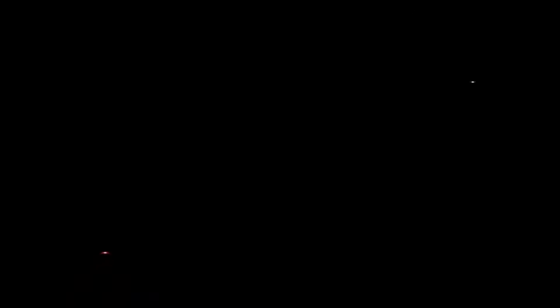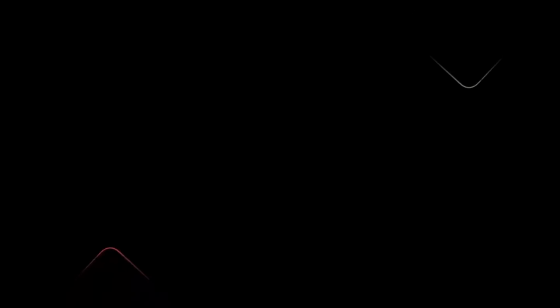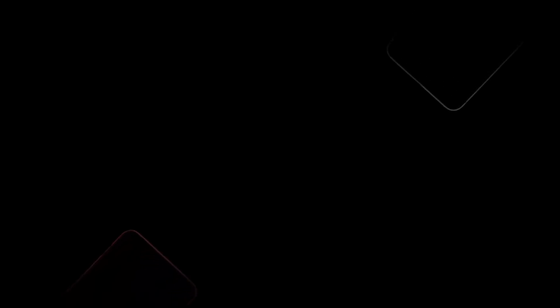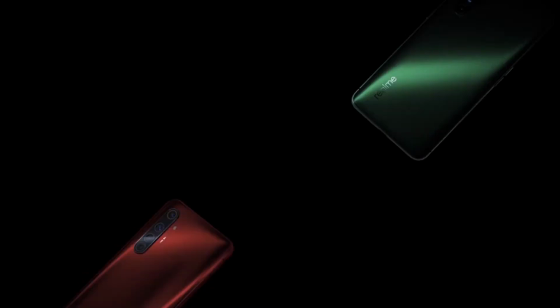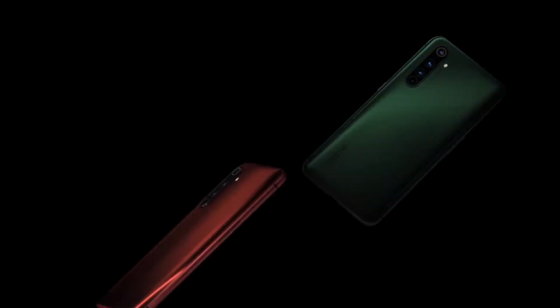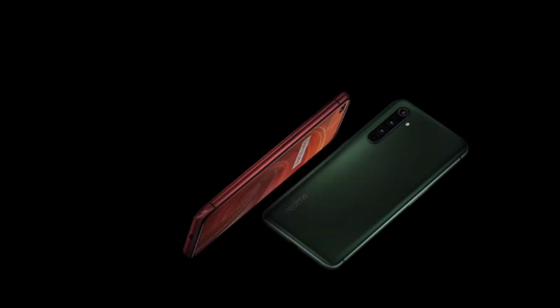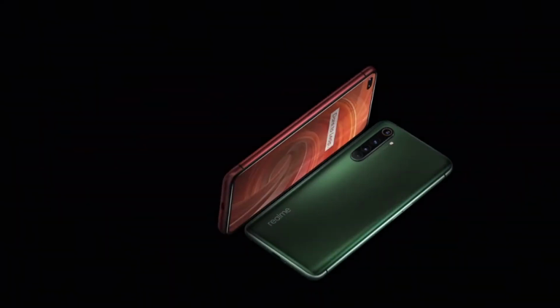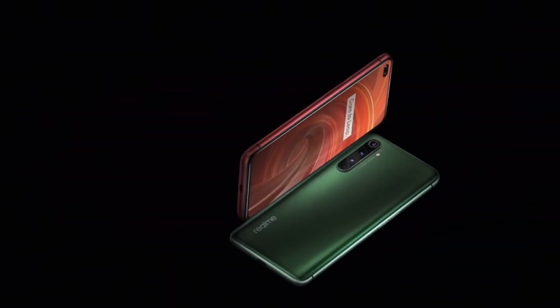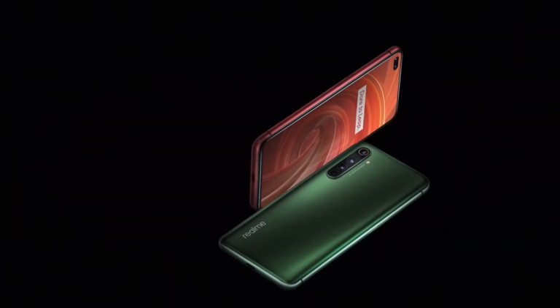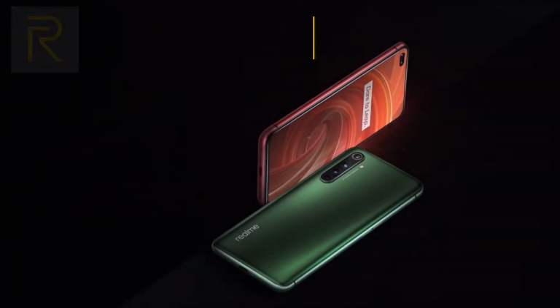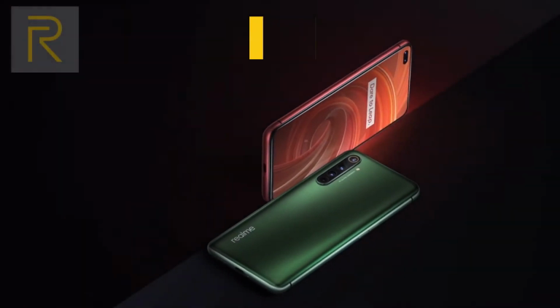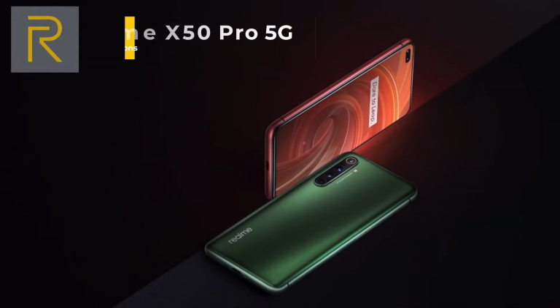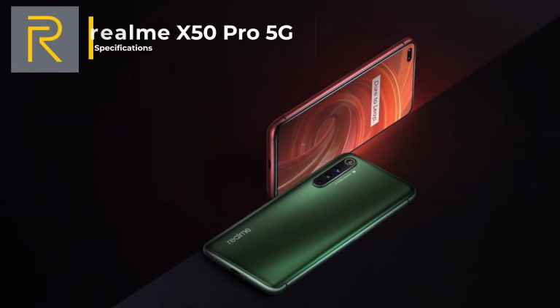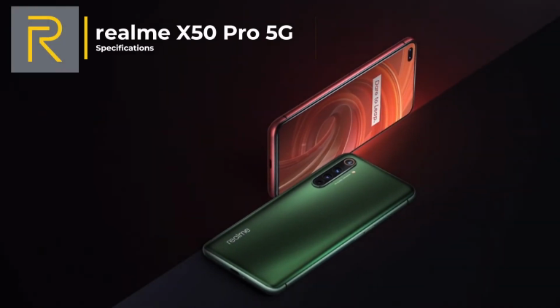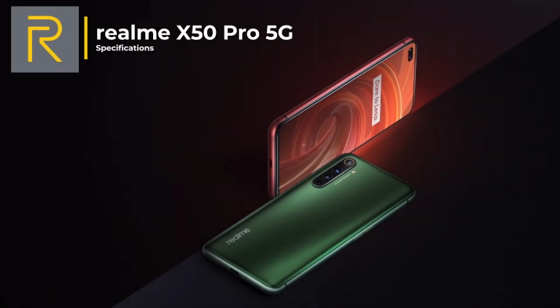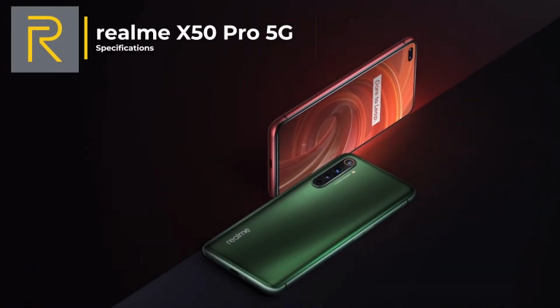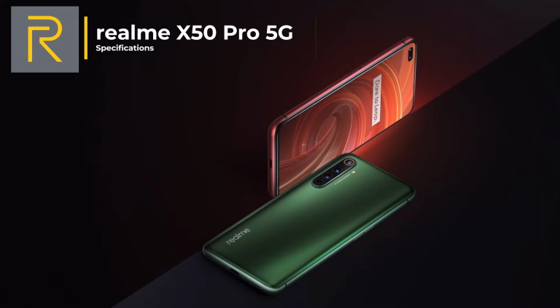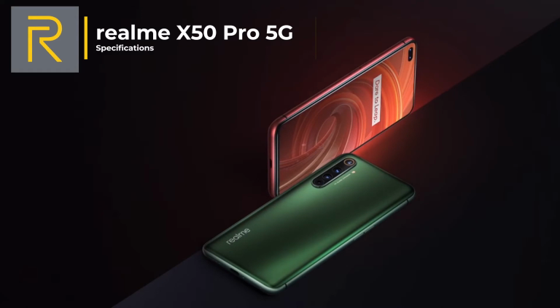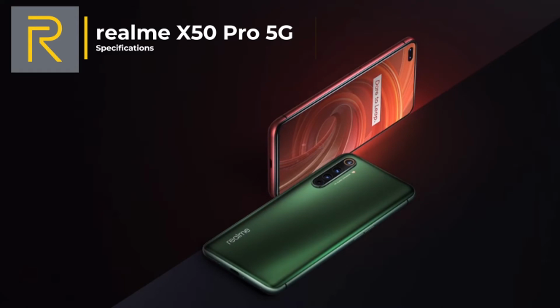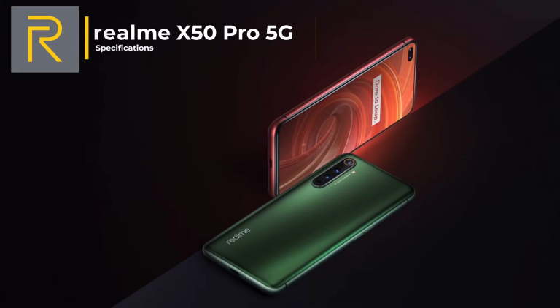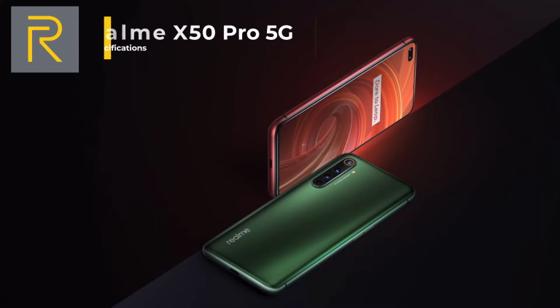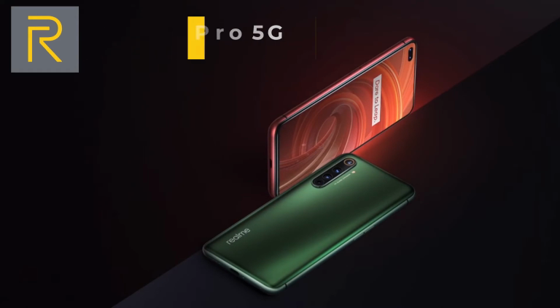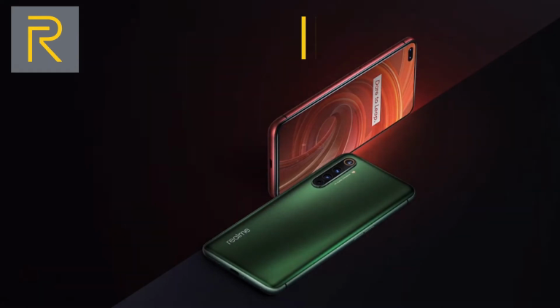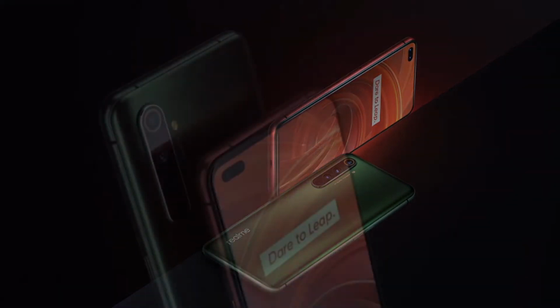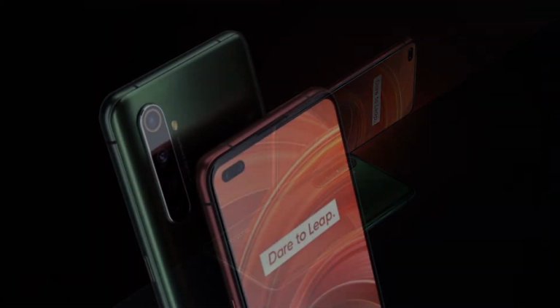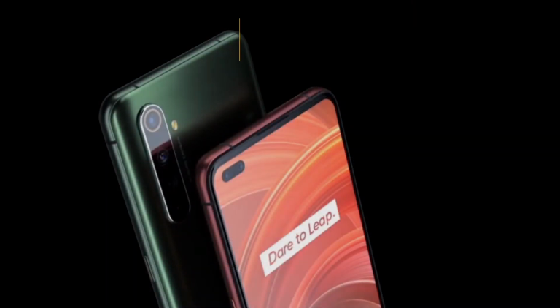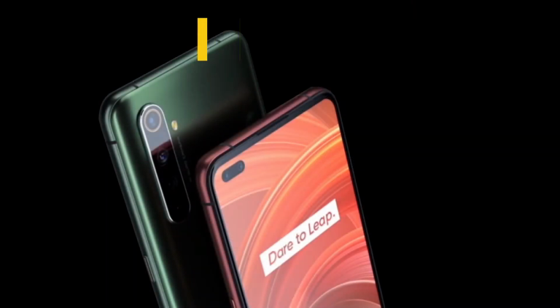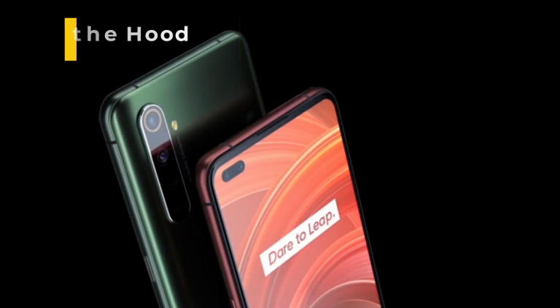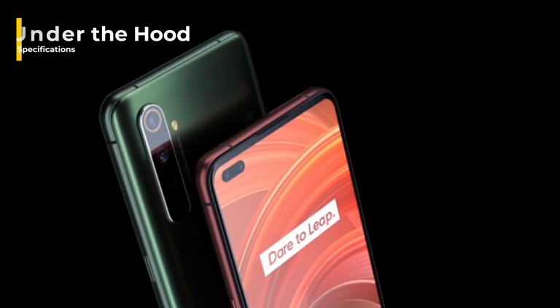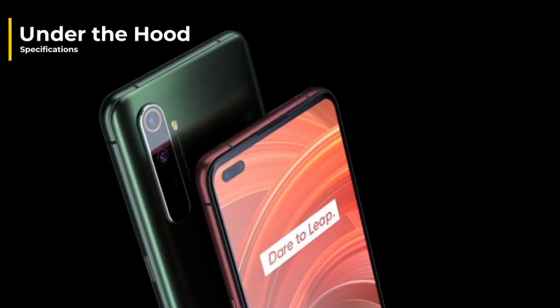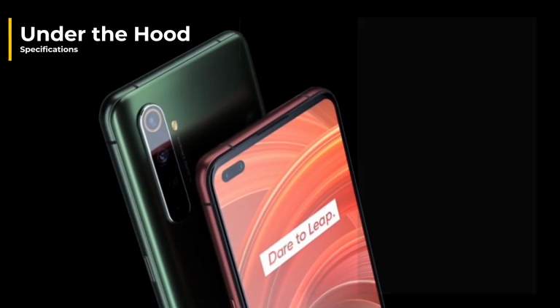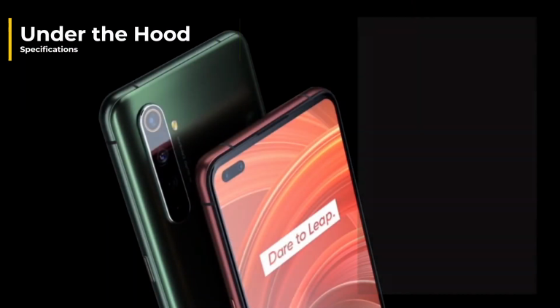Welcome to Barrett Tech and our first edition of phone specifications. Today we're going to be talking about a very exciting brand new release from Realme, which is their flagship X50 Pro.